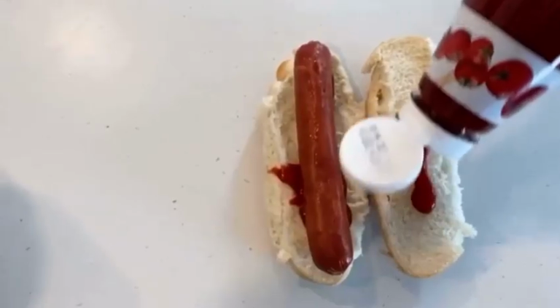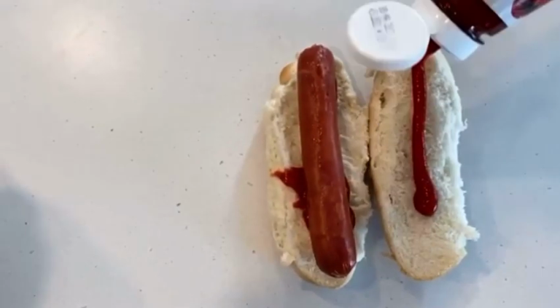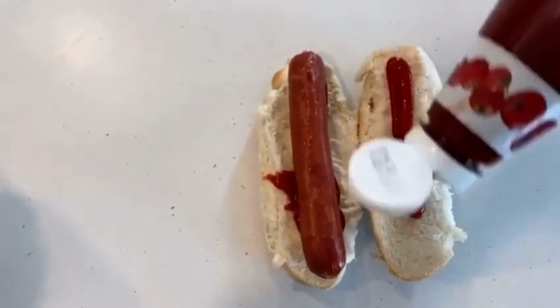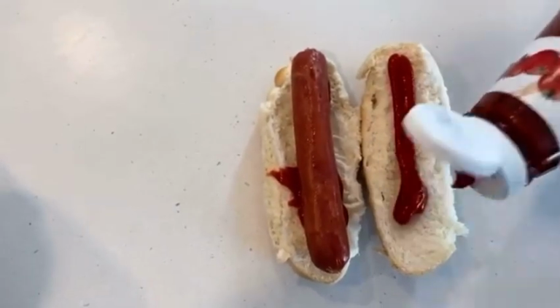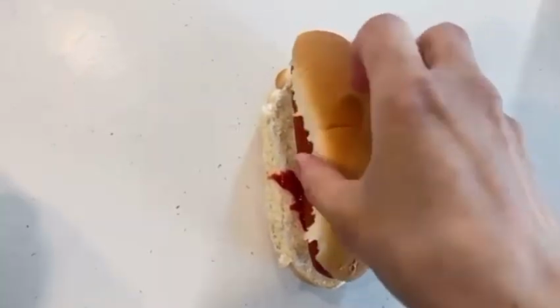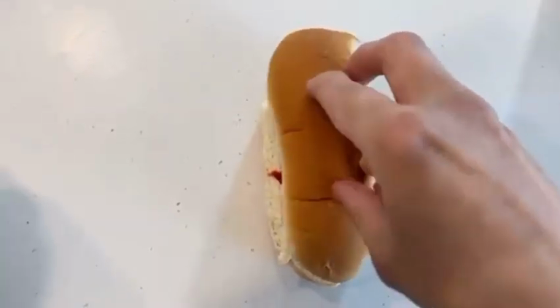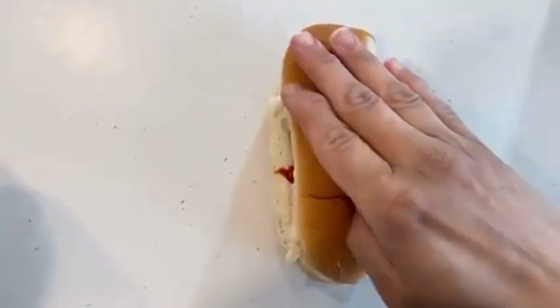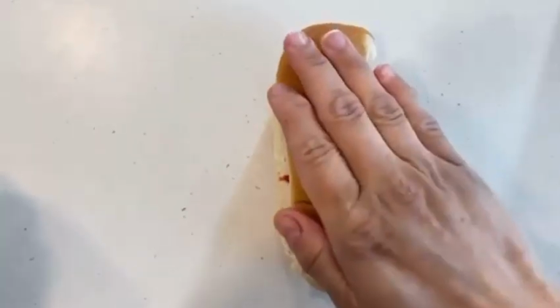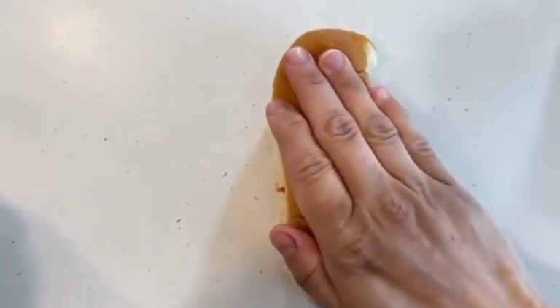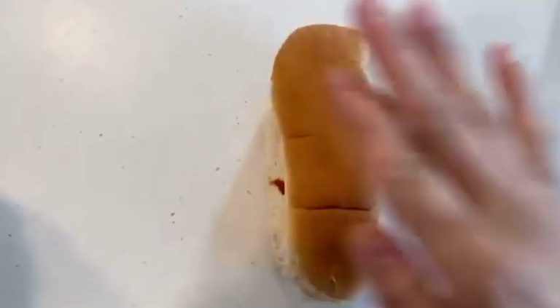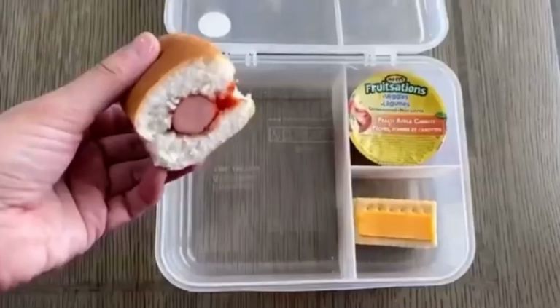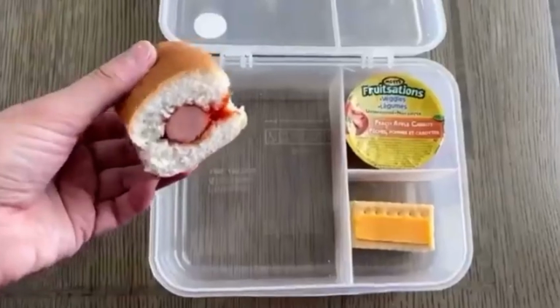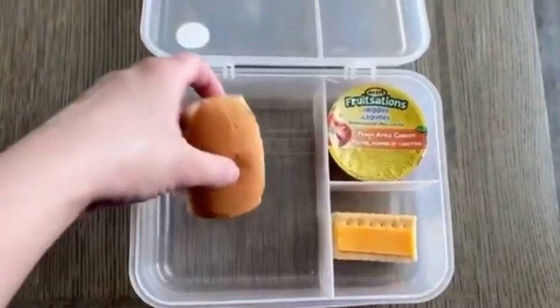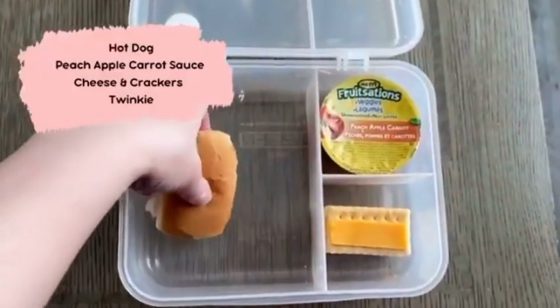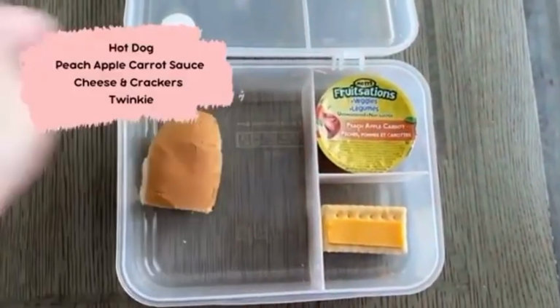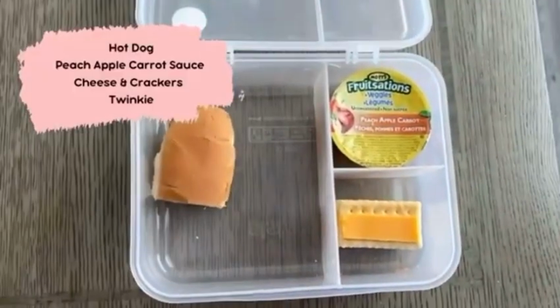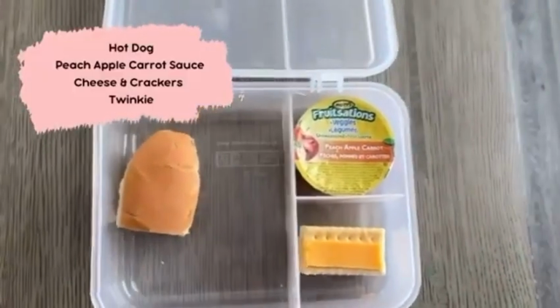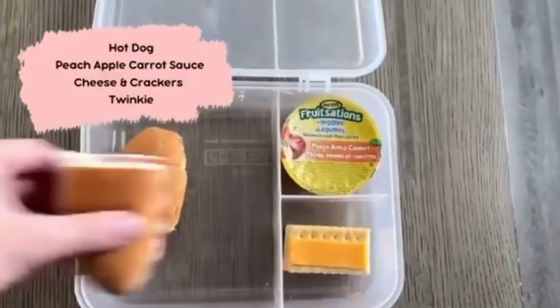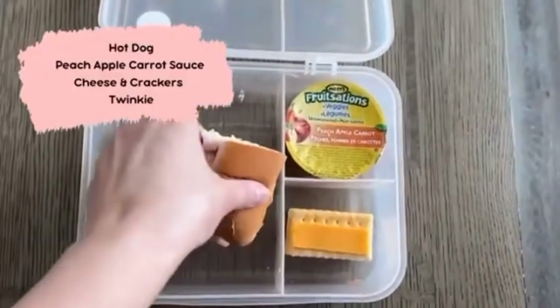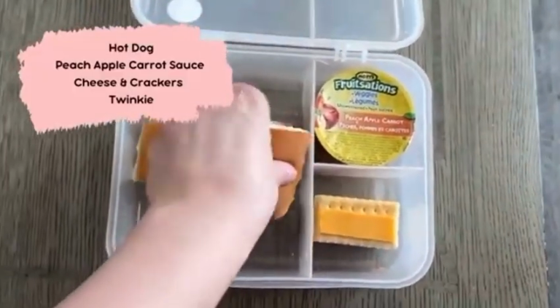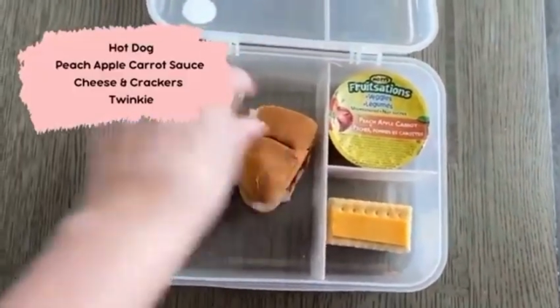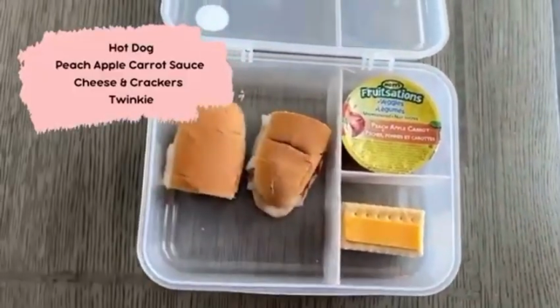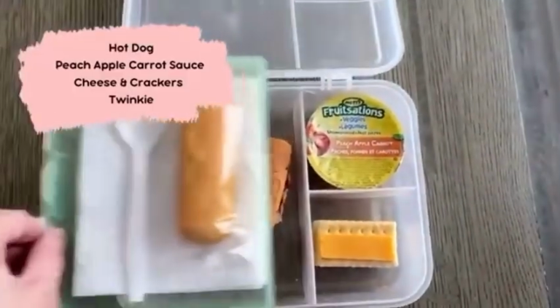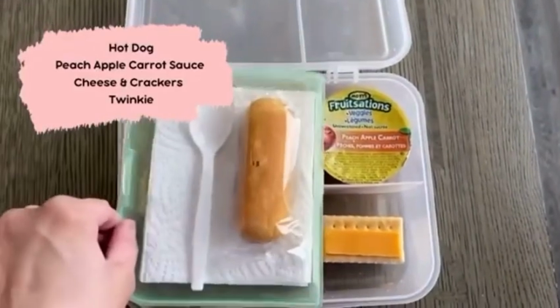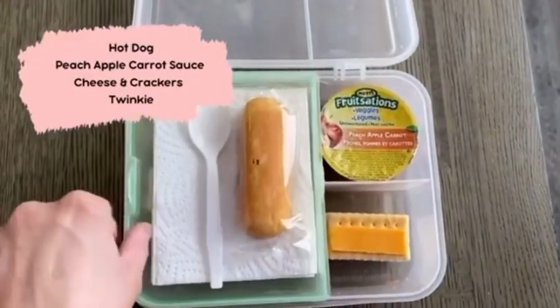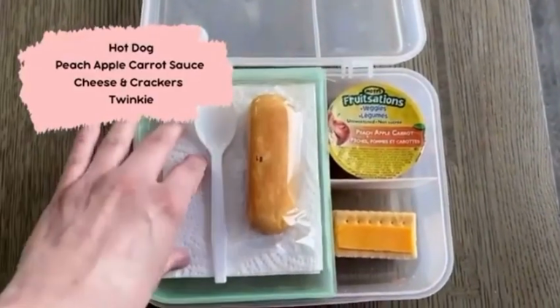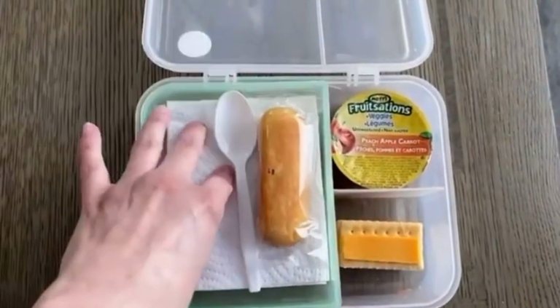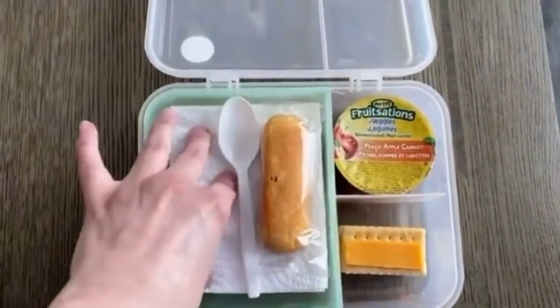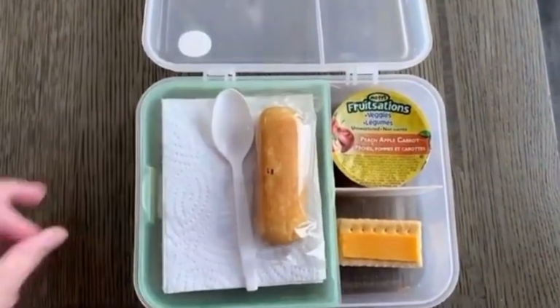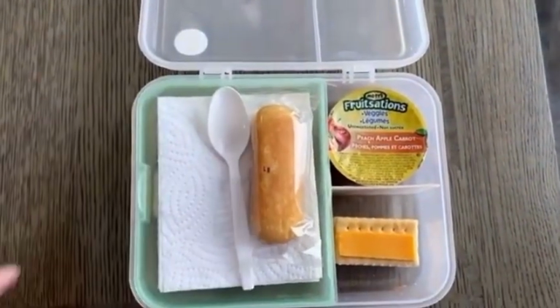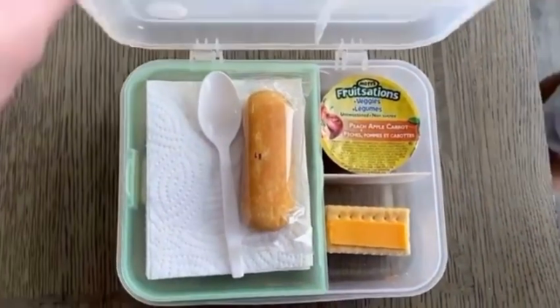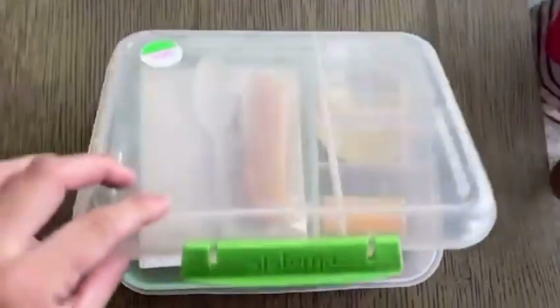Next we have just a plain hot dog with some ketchup and some applesauce — this is peach apple carrot but you can use any kind — some cheese and crackers, and a twinkie.